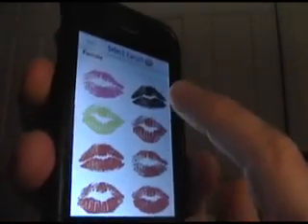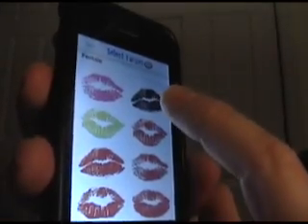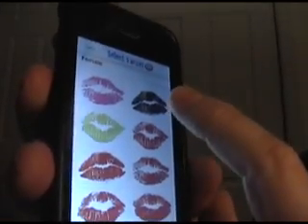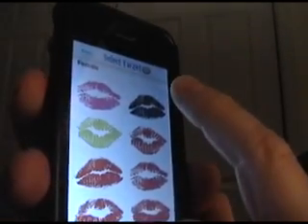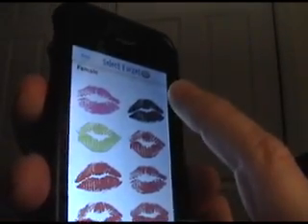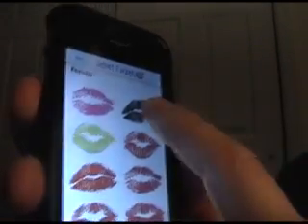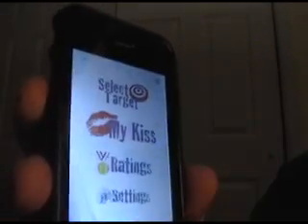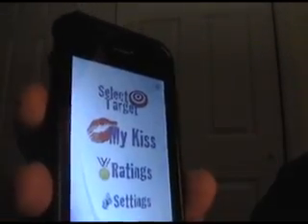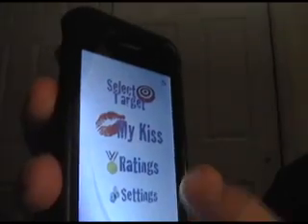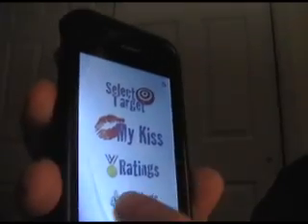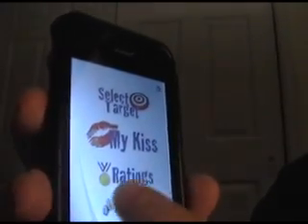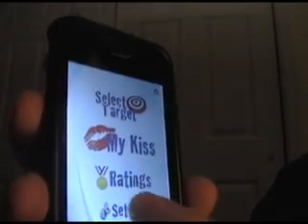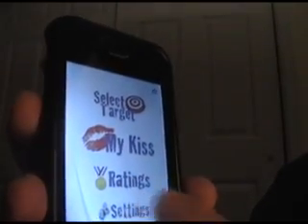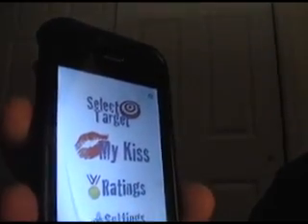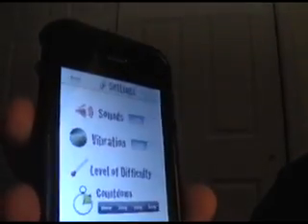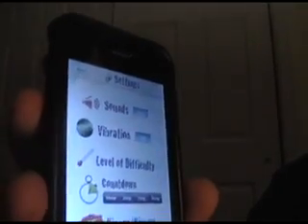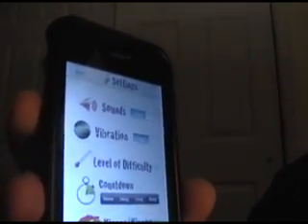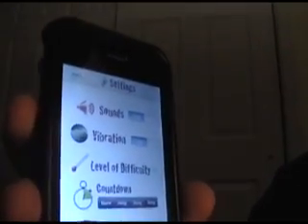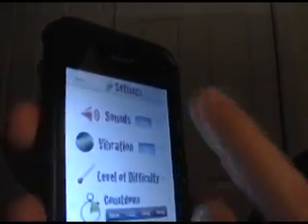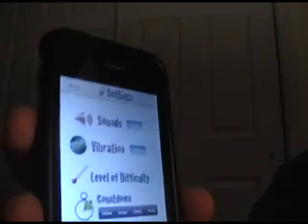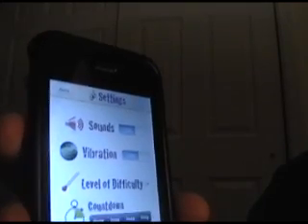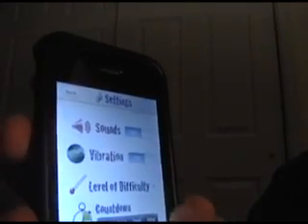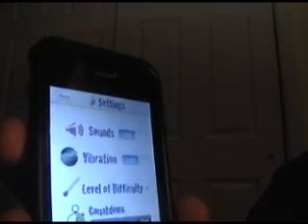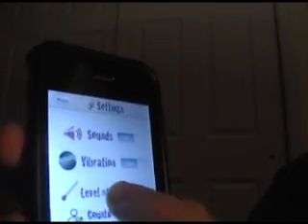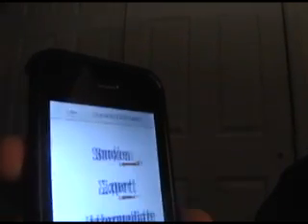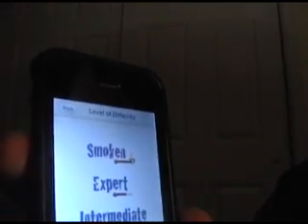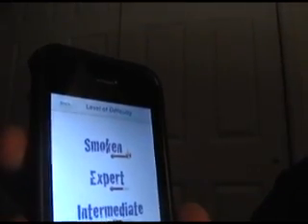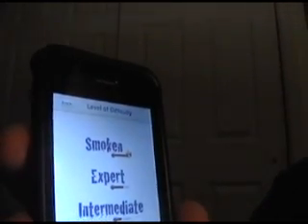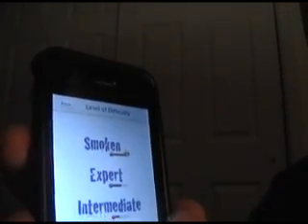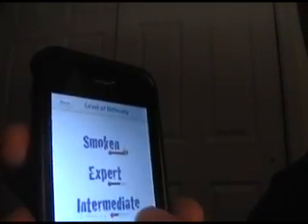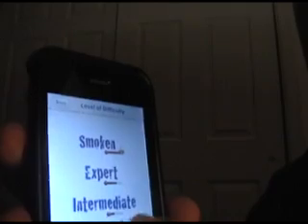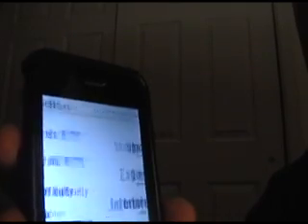Let's see here, we'll go with the goth. If you wanted to, you can check your settings. You could change a couple different things here — level of difficulty: smoking, expert, intermediate, or beginner. I'm going to go with beginner. And I'm going to do a countdown timer.